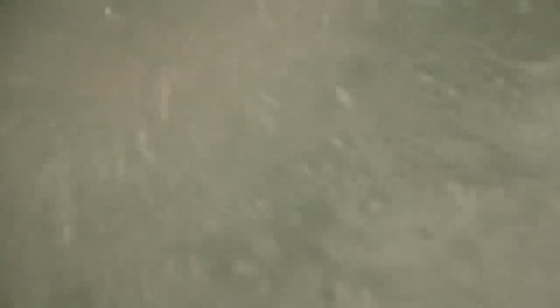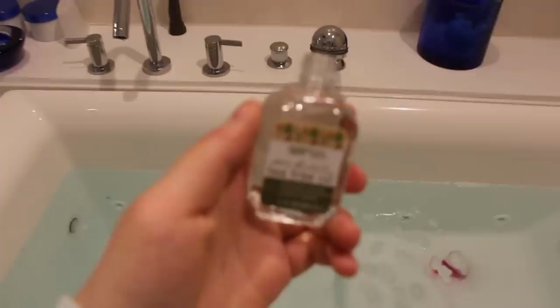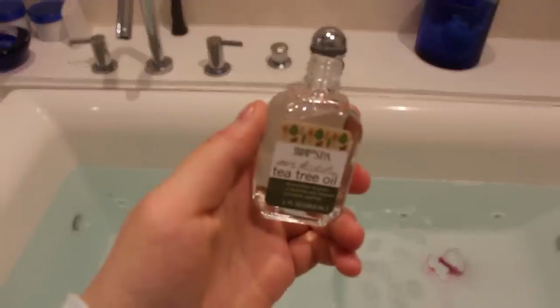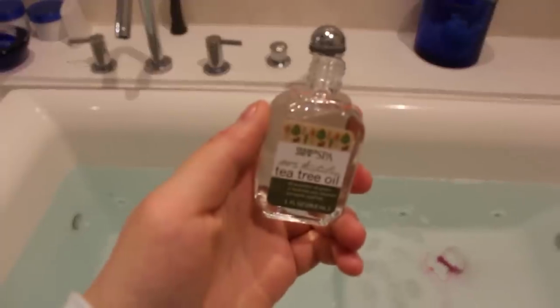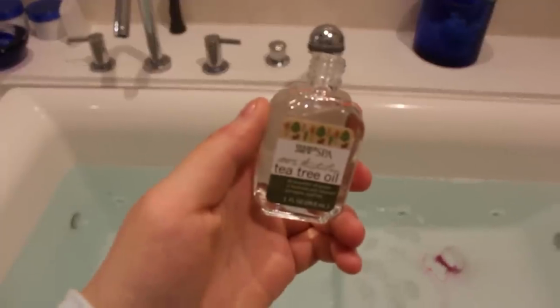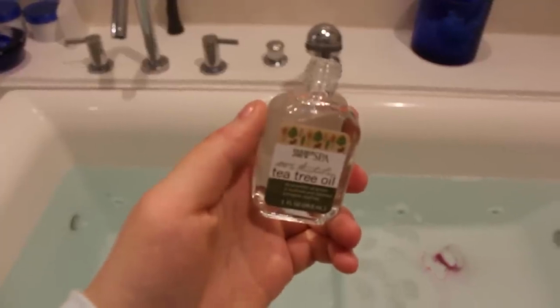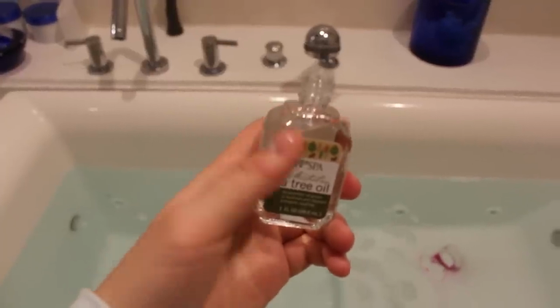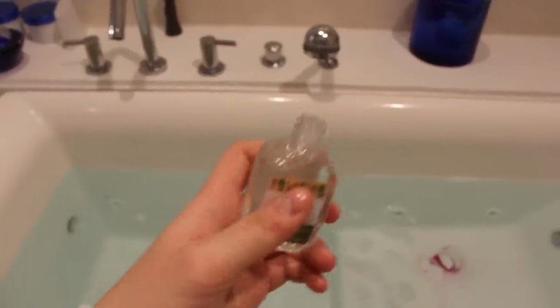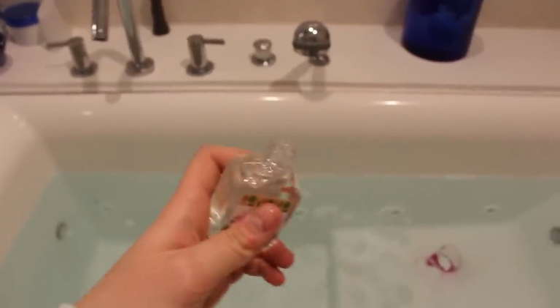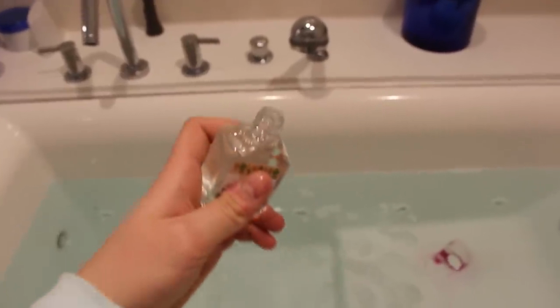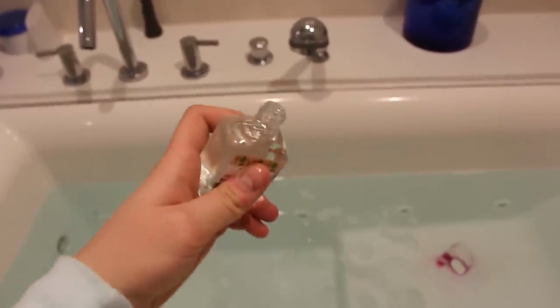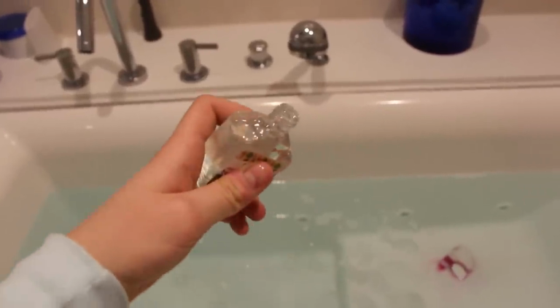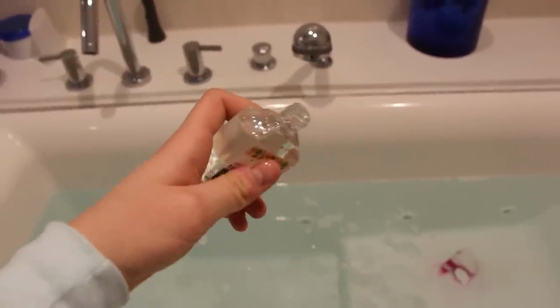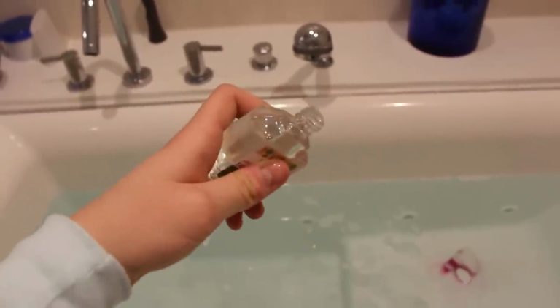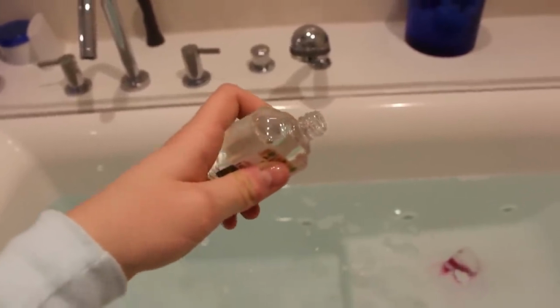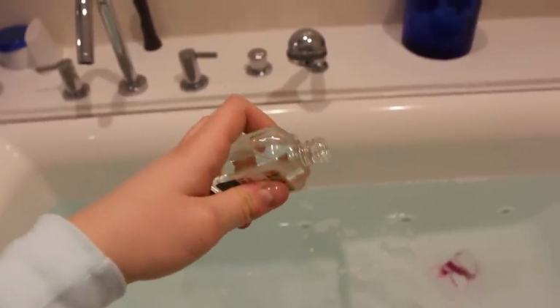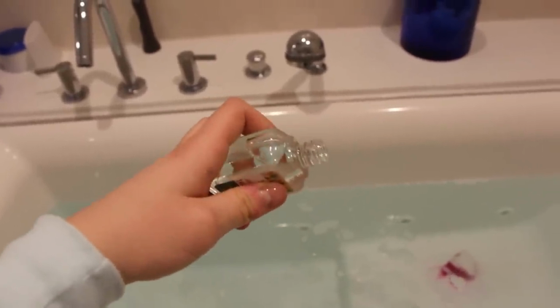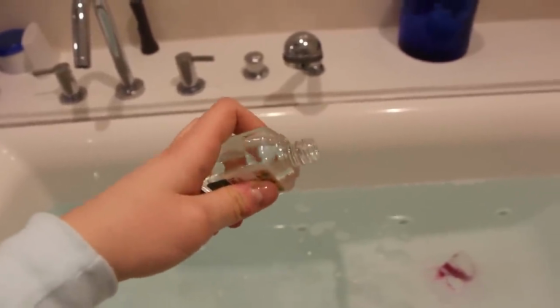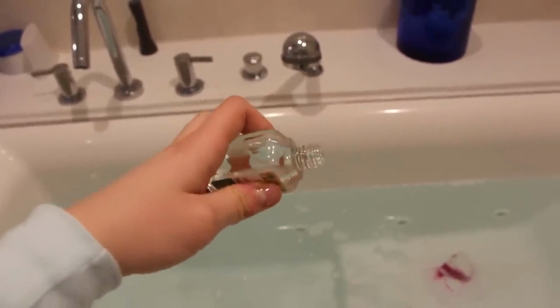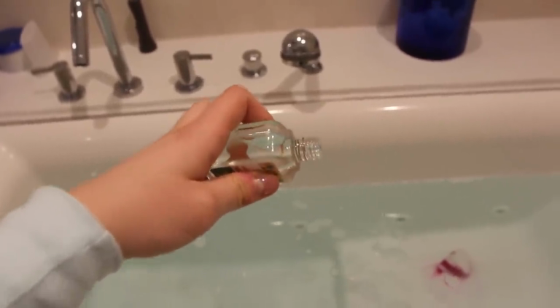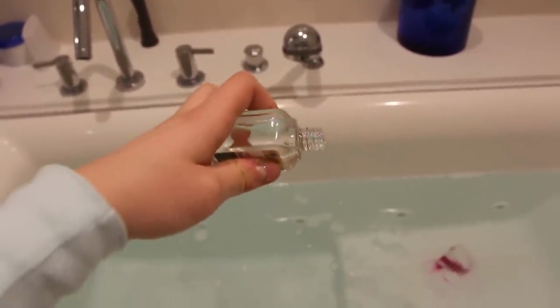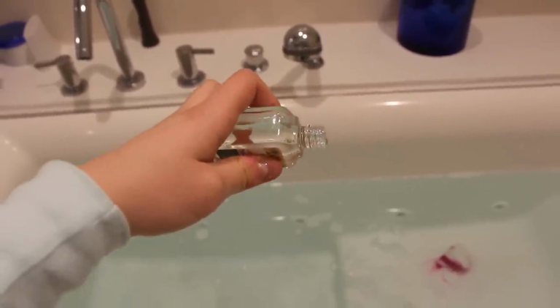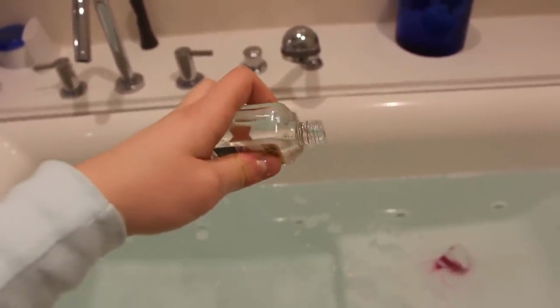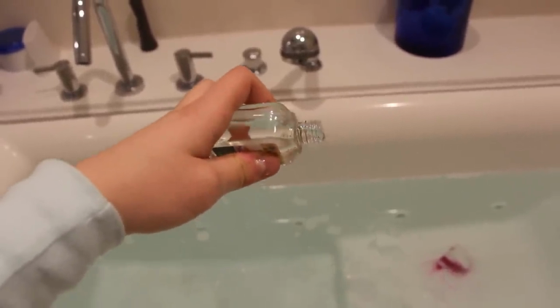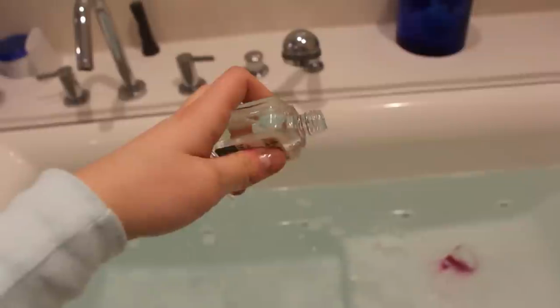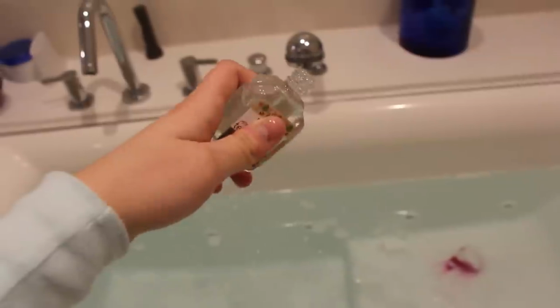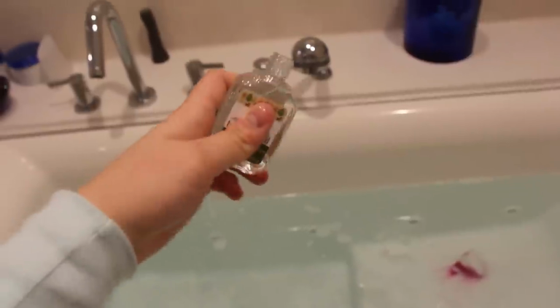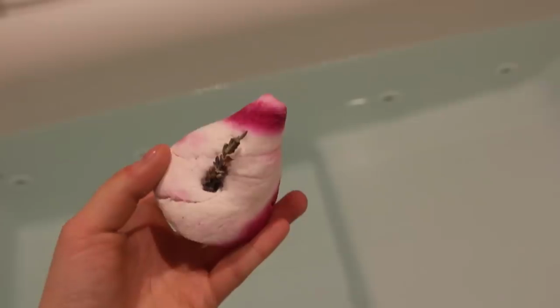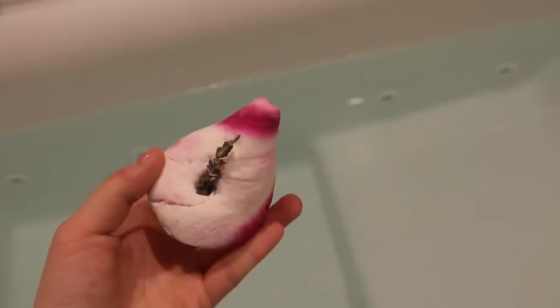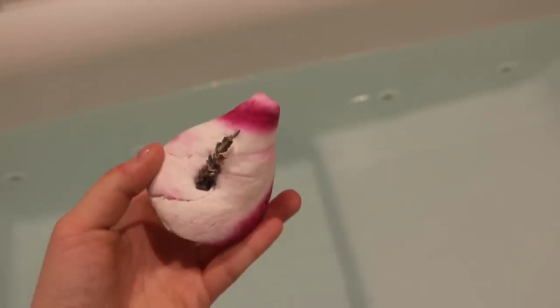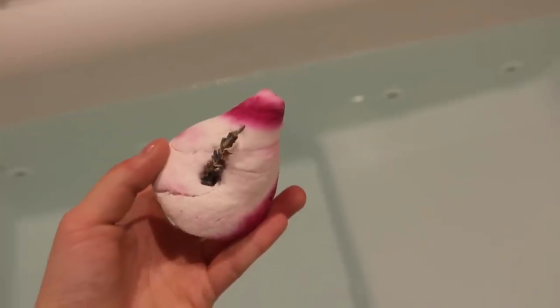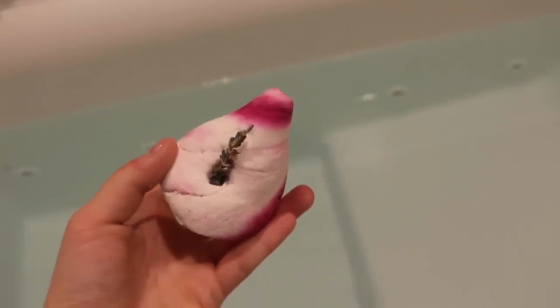If you wanted to add something else to your bath bomb, you could always use 100% tea tree oil. I got this from Trader Joe's, and this helps to nourish the skin and does really great things for your body.